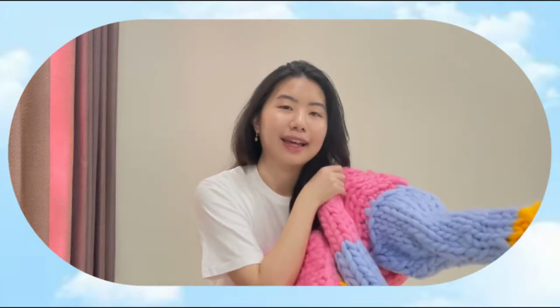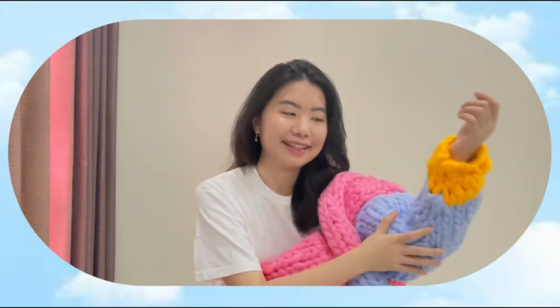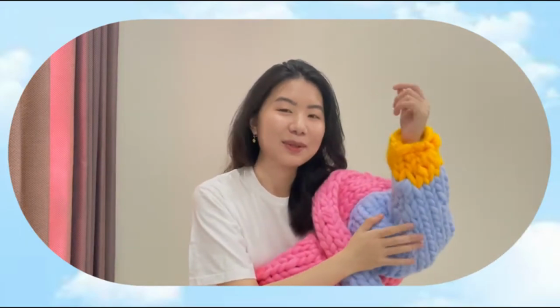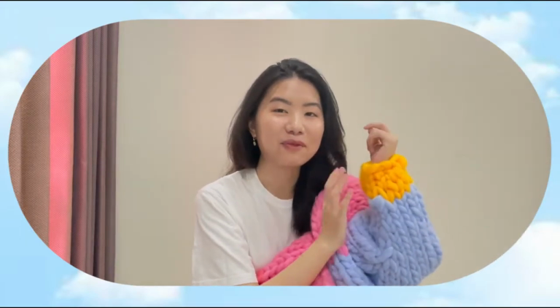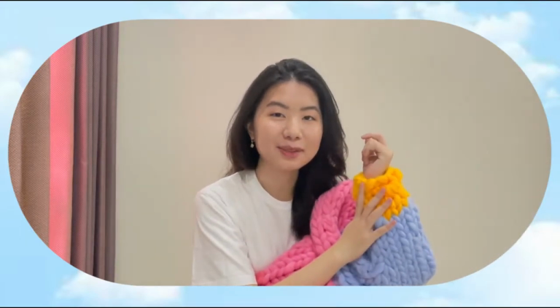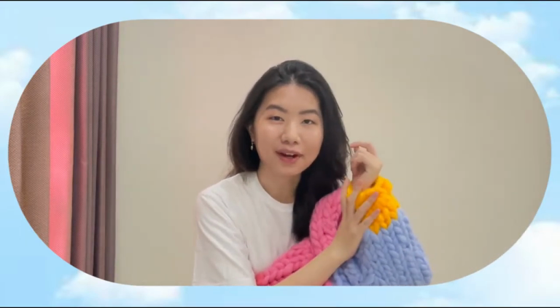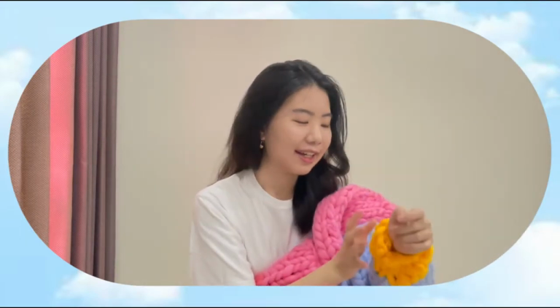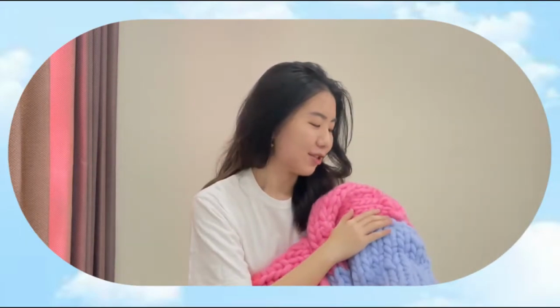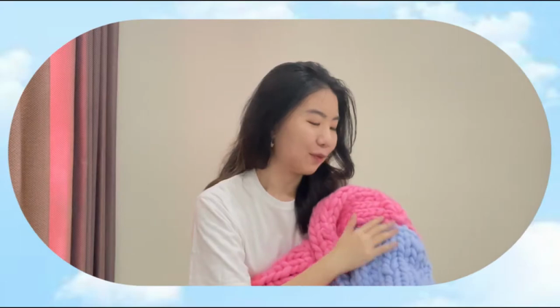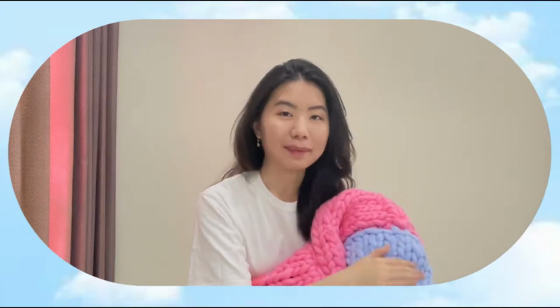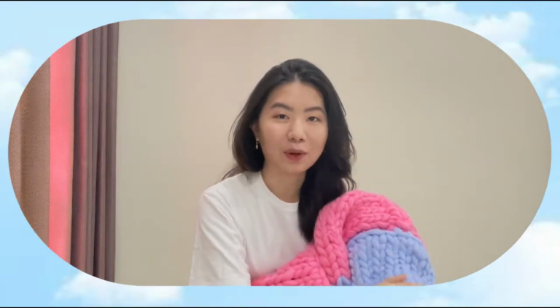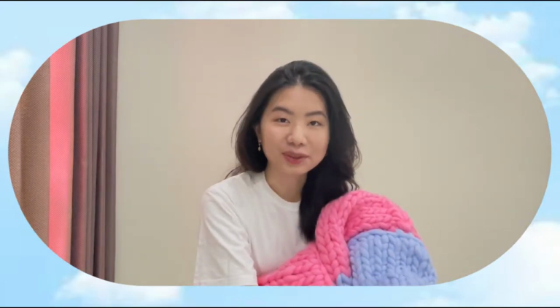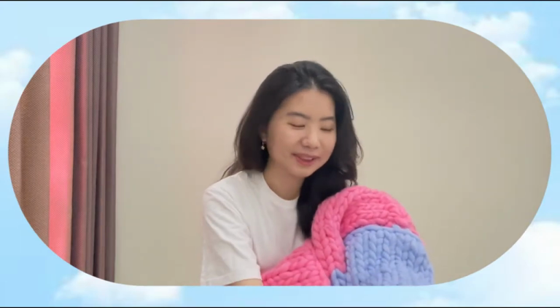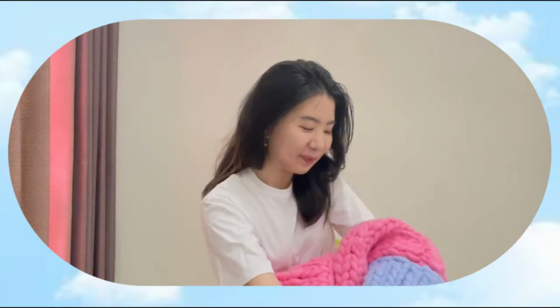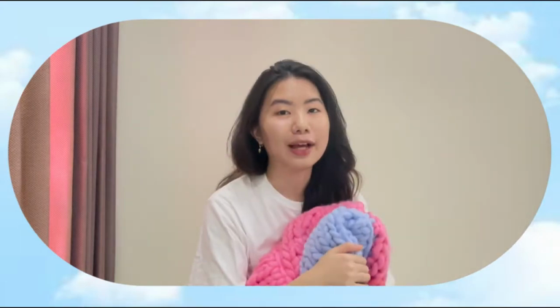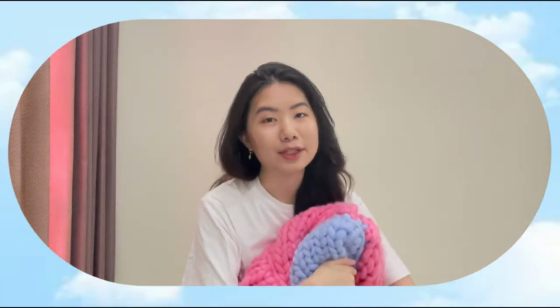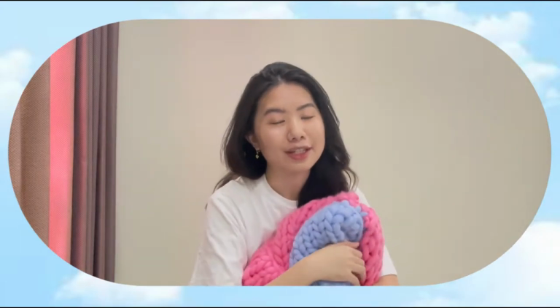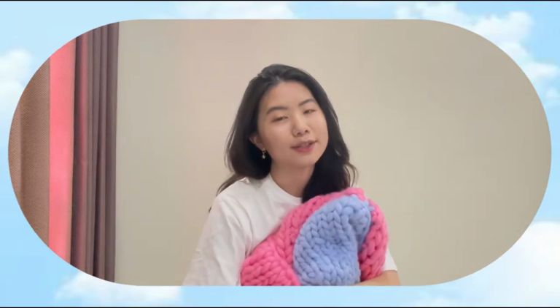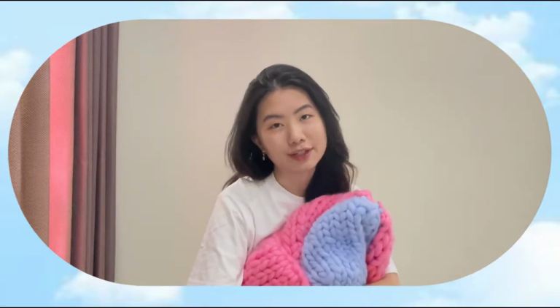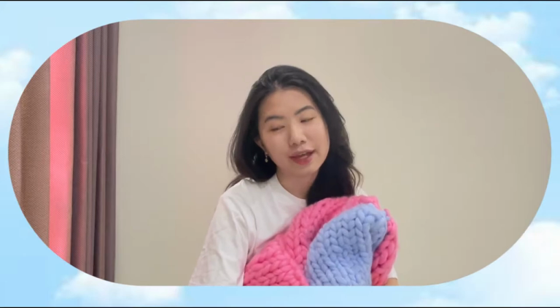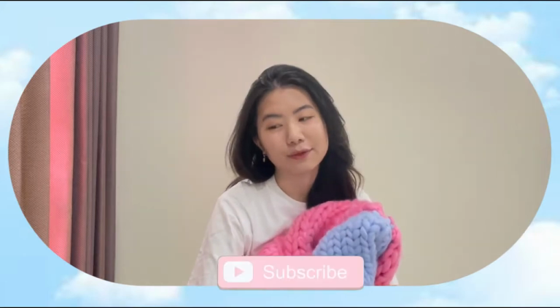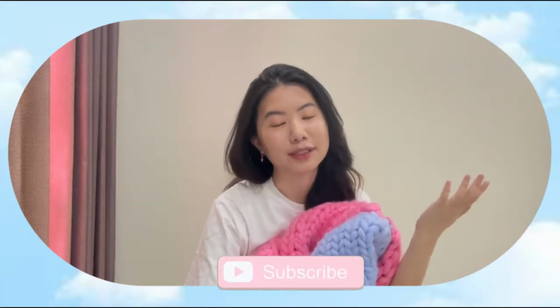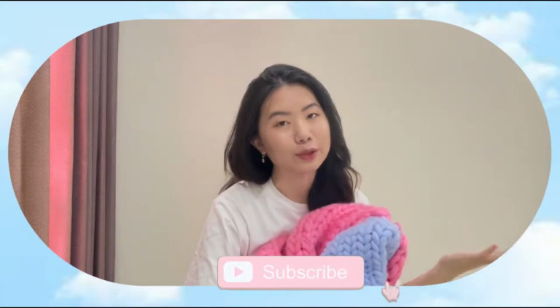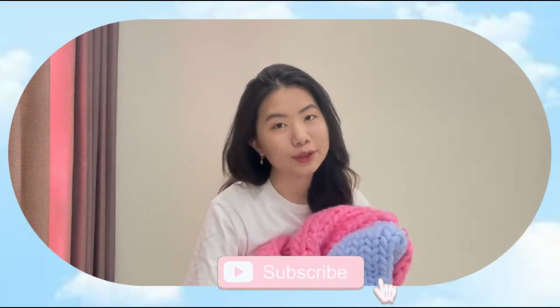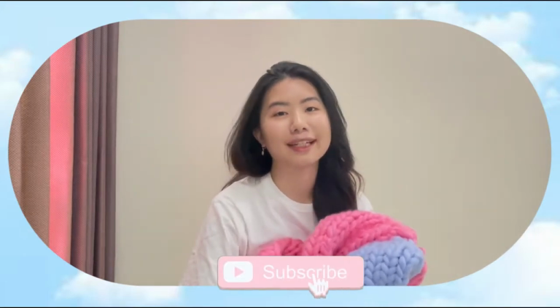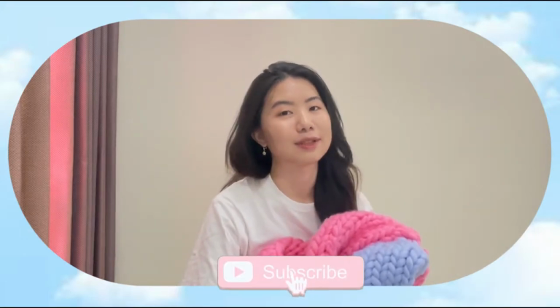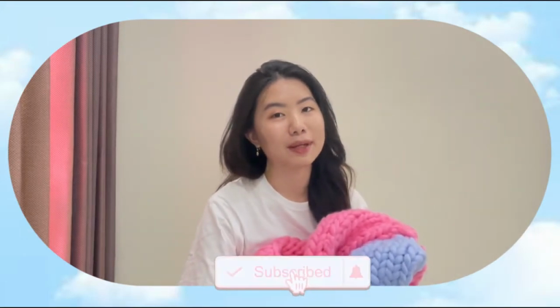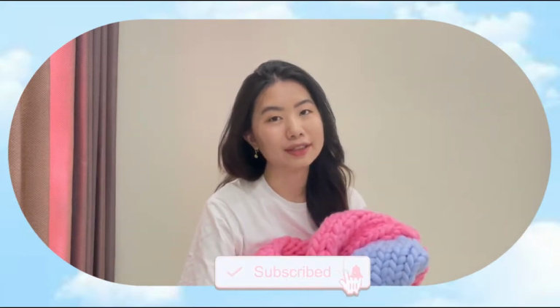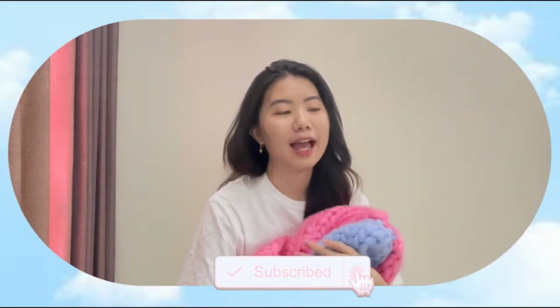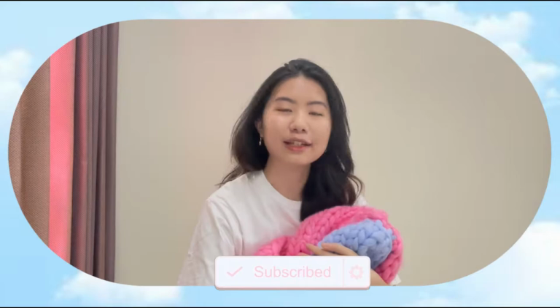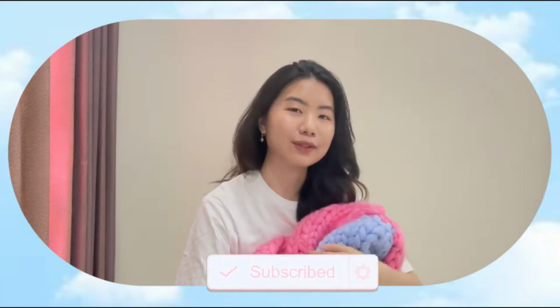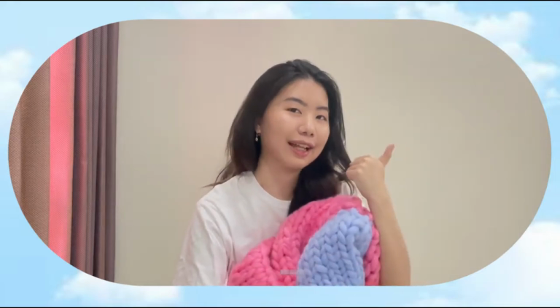And it's so comfortable to wear — it's just like wearing a blanket all over you. So I hope that you guys enjoy today's video. And if you find today's video useful, please kindly subscribe to my channel and give this video a like.